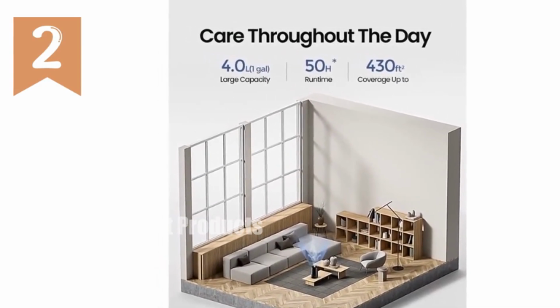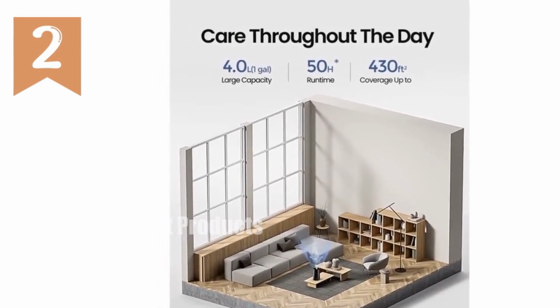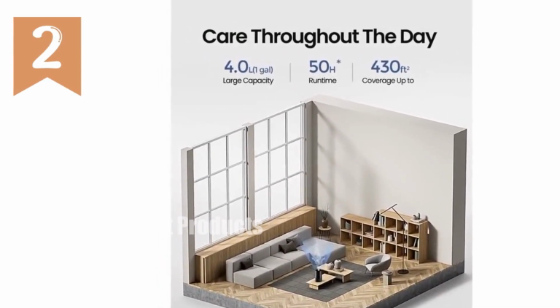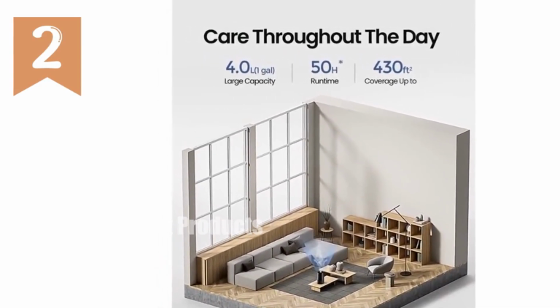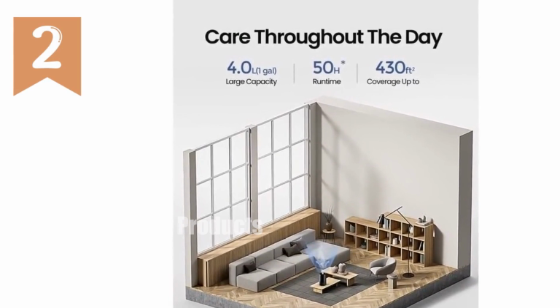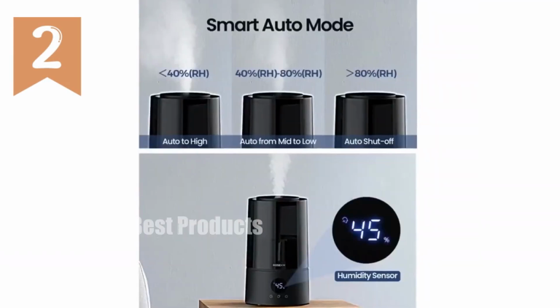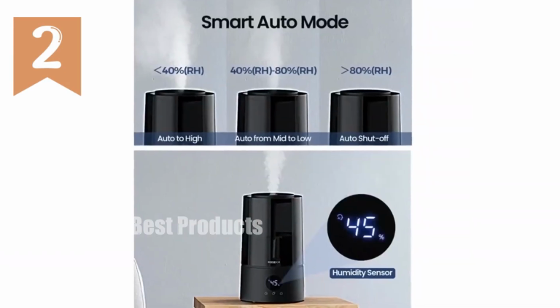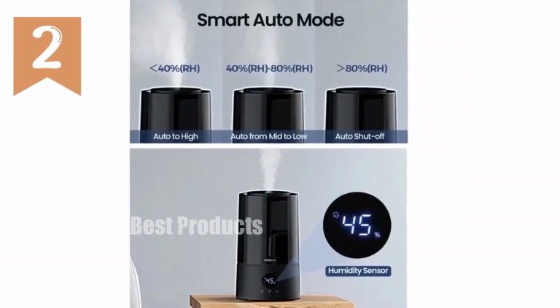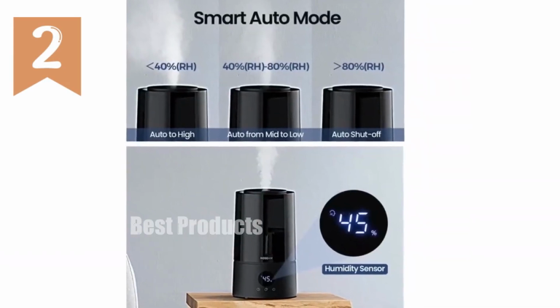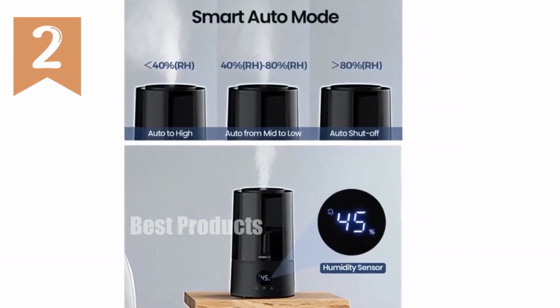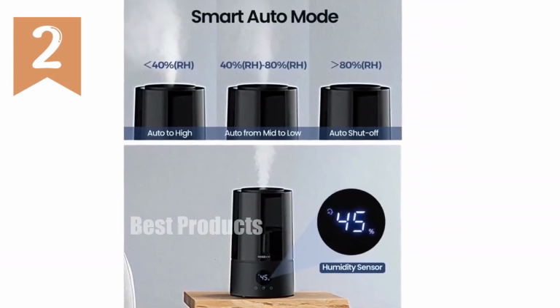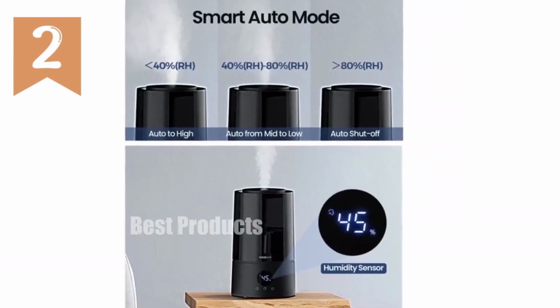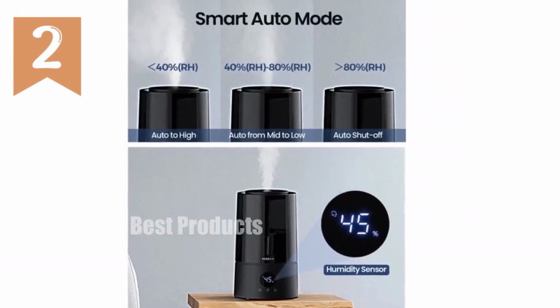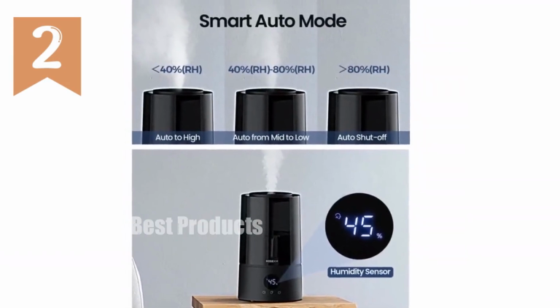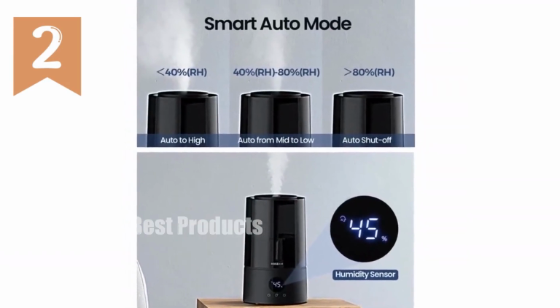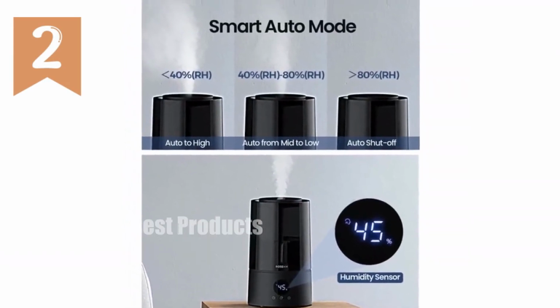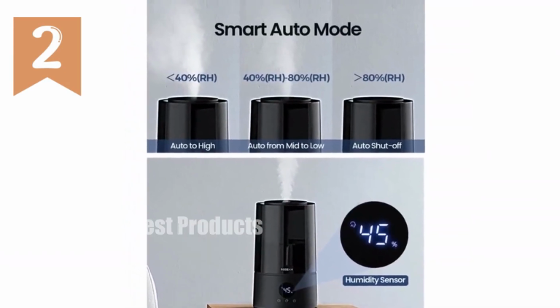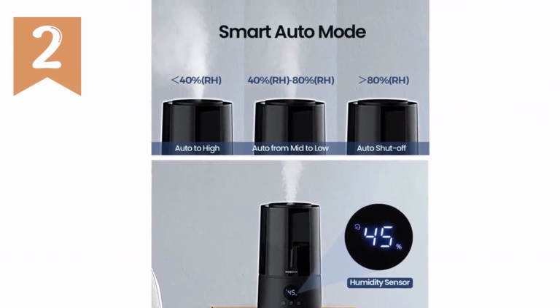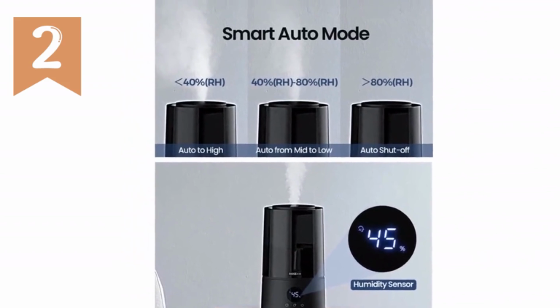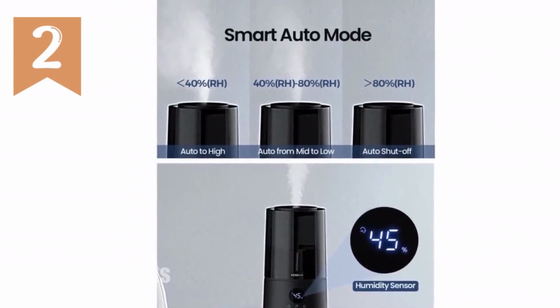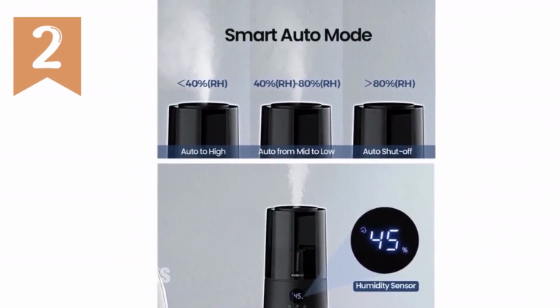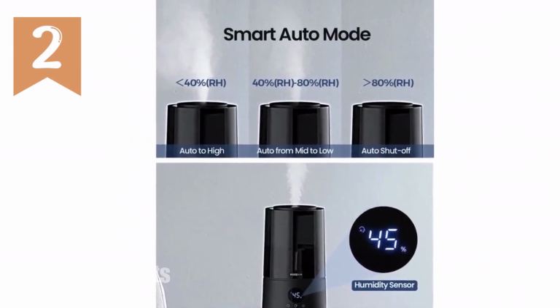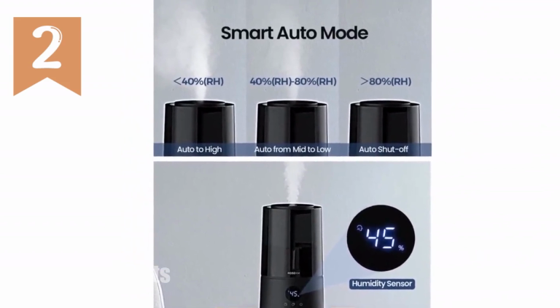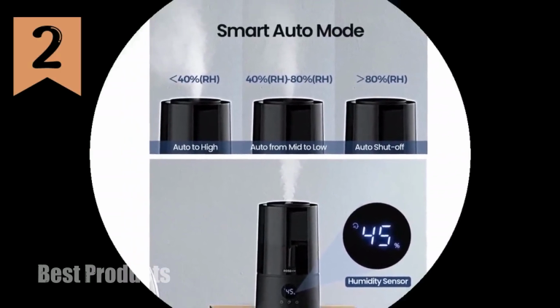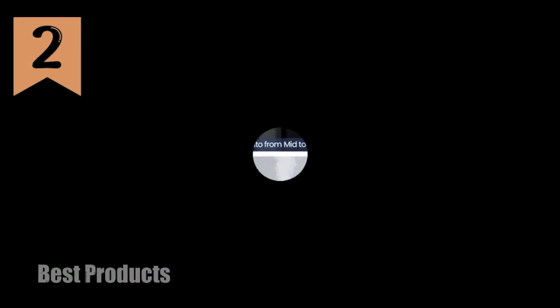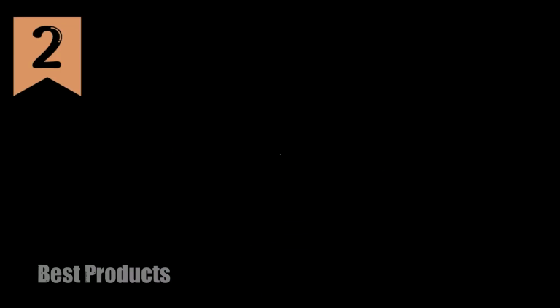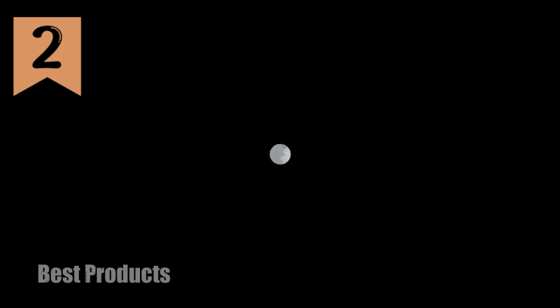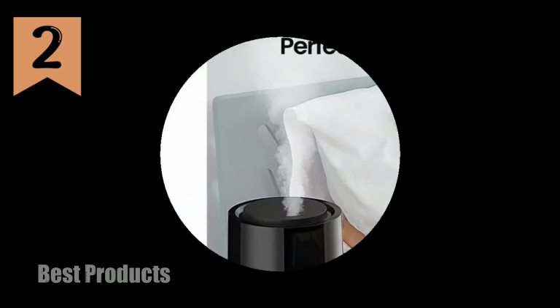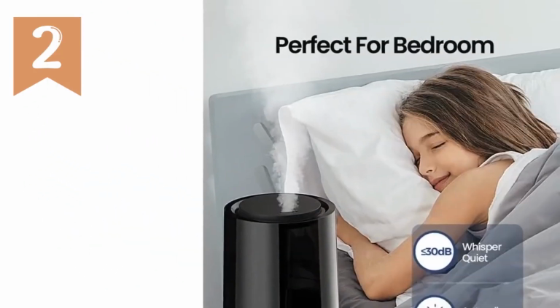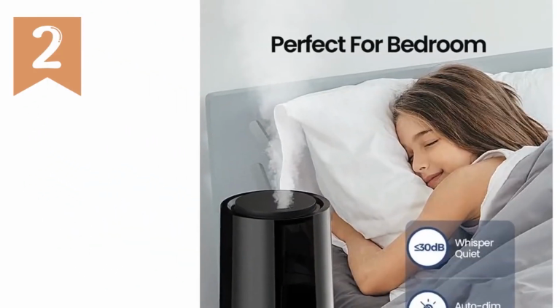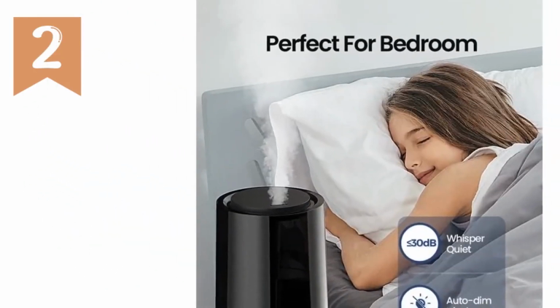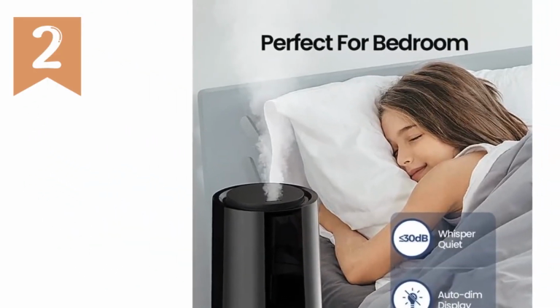With a powerful output that covers rooms up to 430 square feet, experience instant relief from dryness. Perfect for bedrooms, the whisper-quiet operation and auto-dimming display ensure undisturbed sleep.